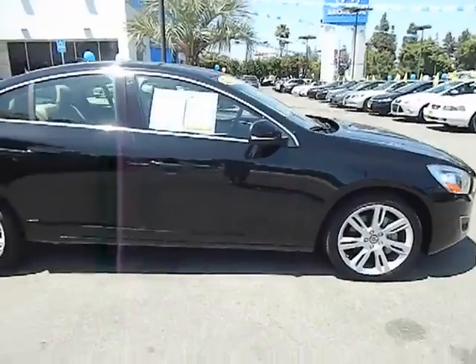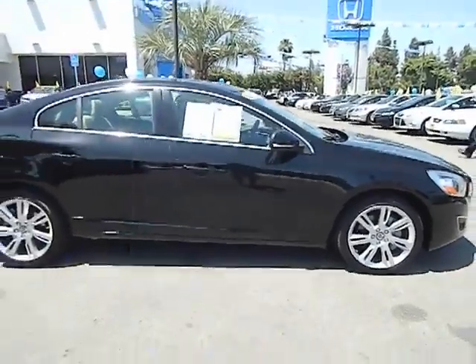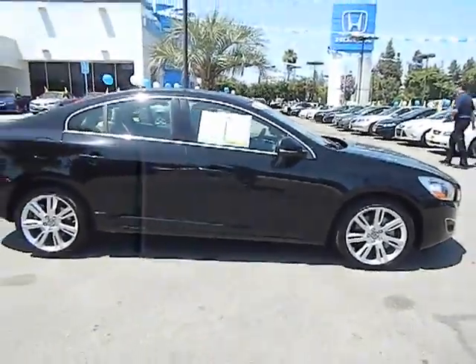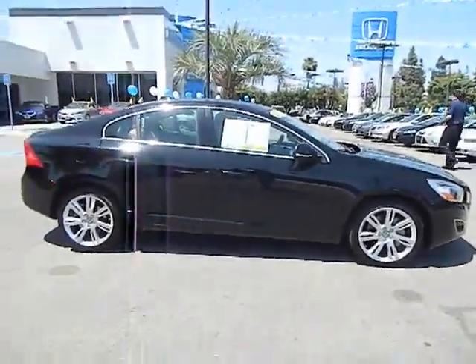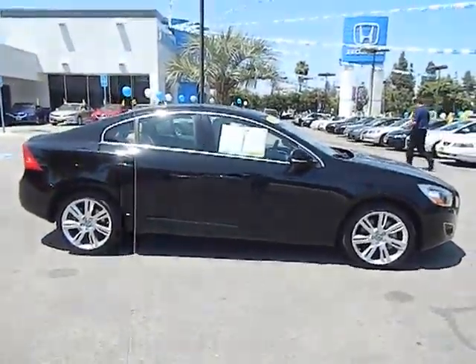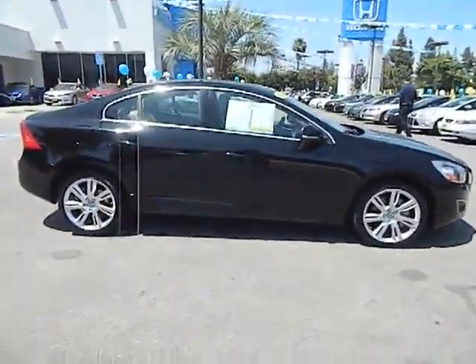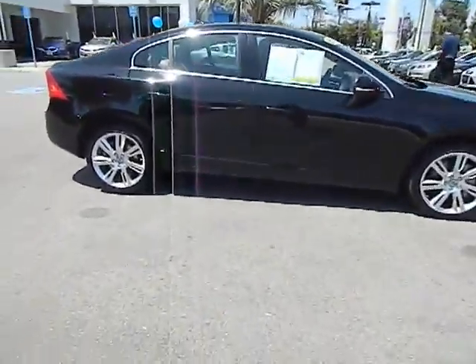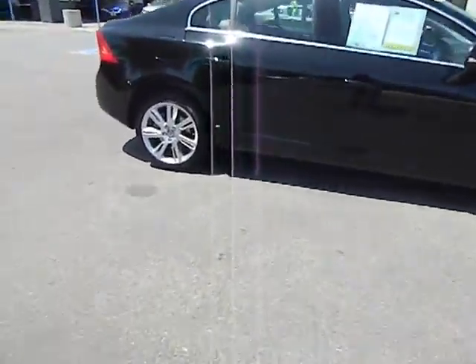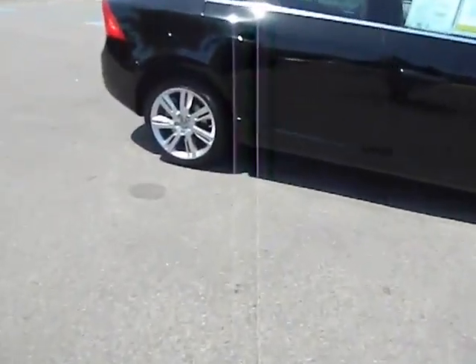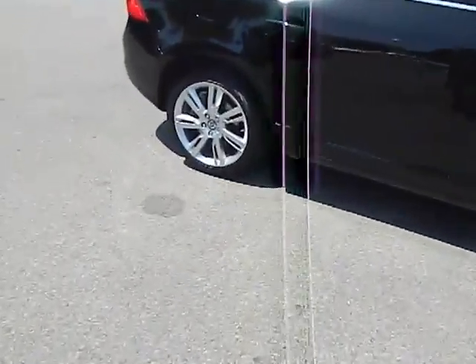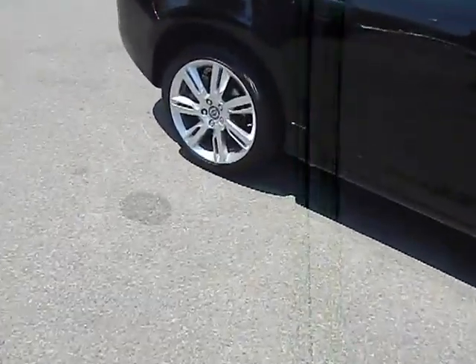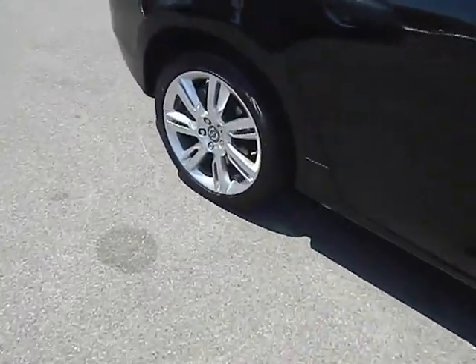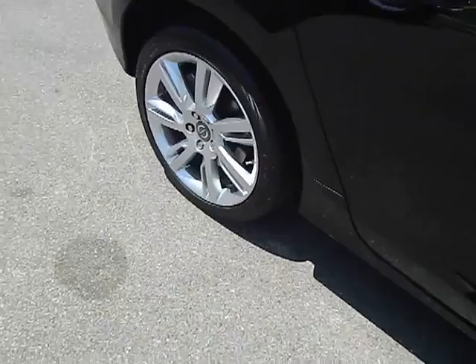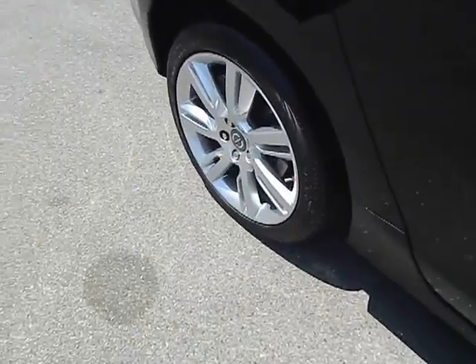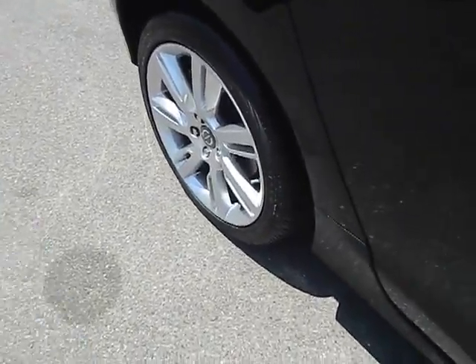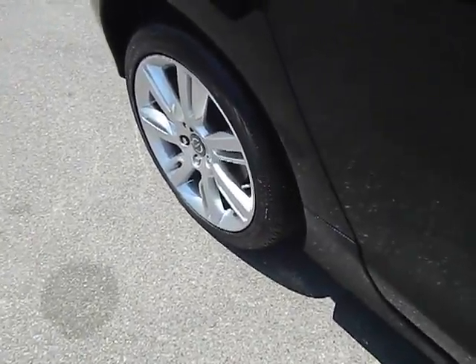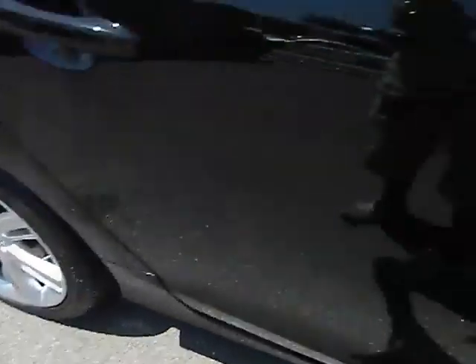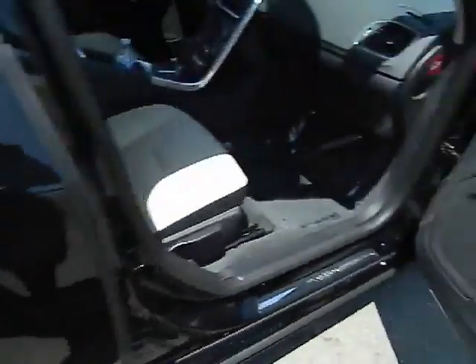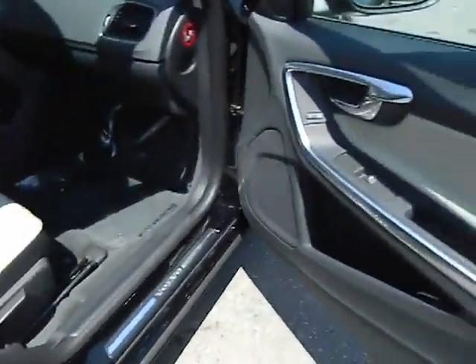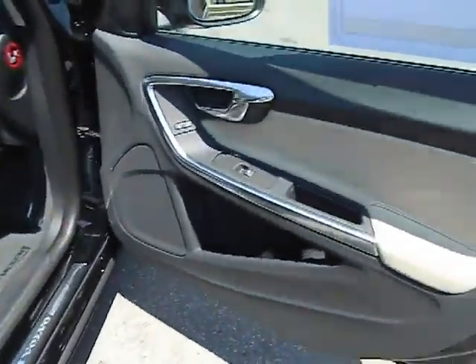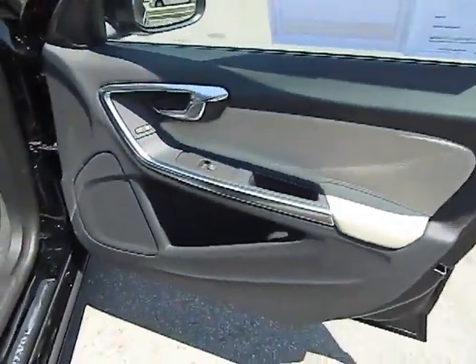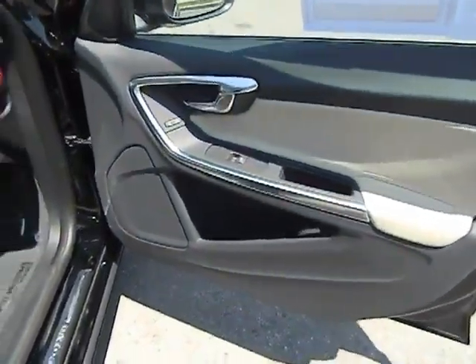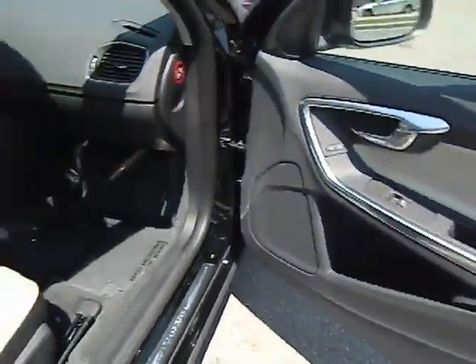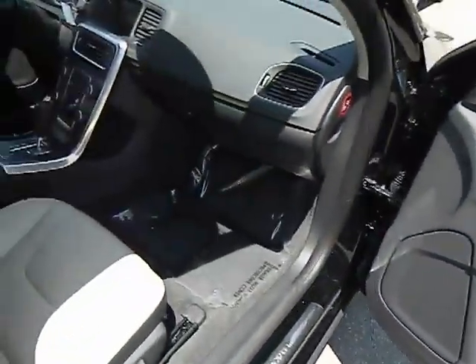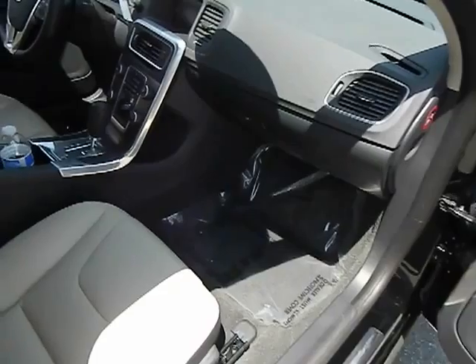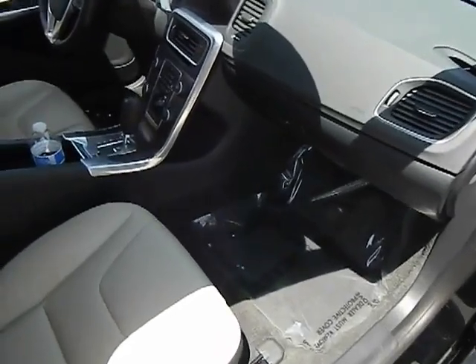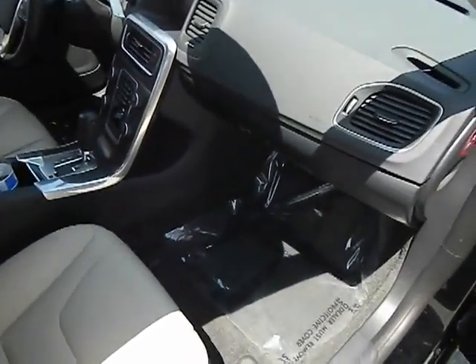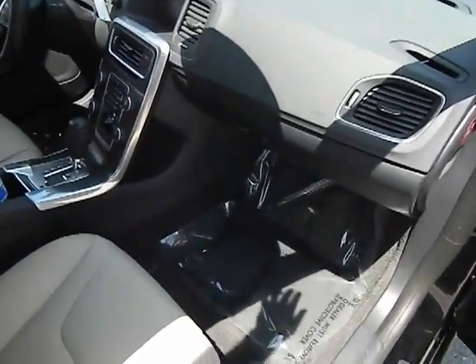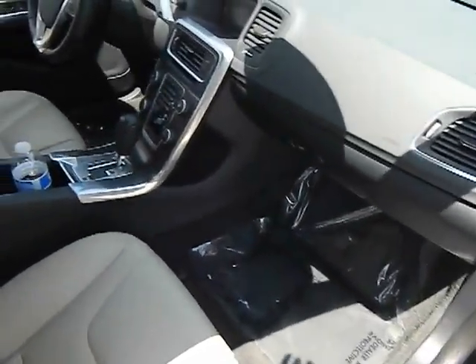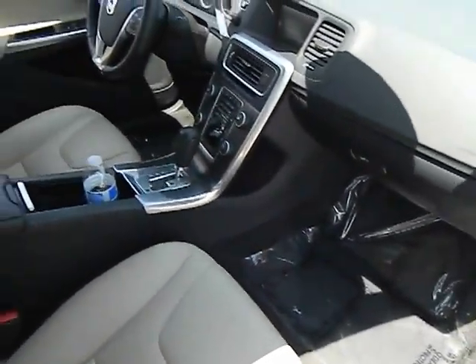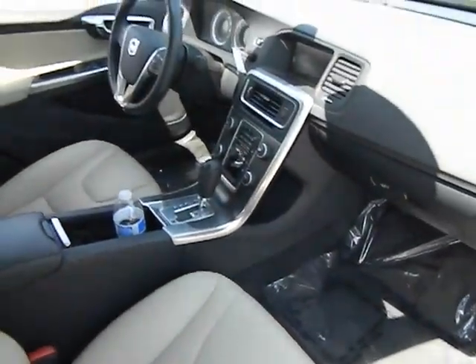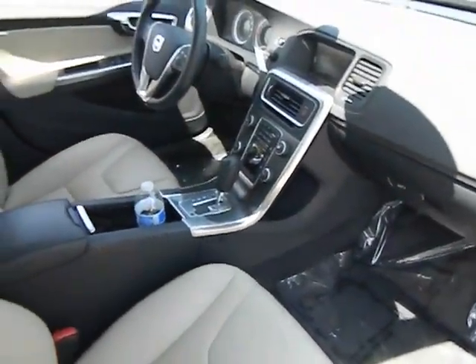Here are some of this vehicle's great options: traction control, DVD system, anti-lock braking system, stability control, dual airbags, alloy wheels, and Bluetooth wireless data link for hands-free phone.